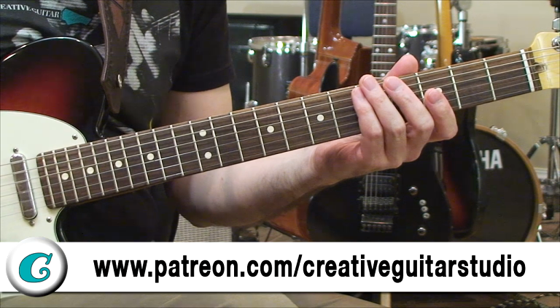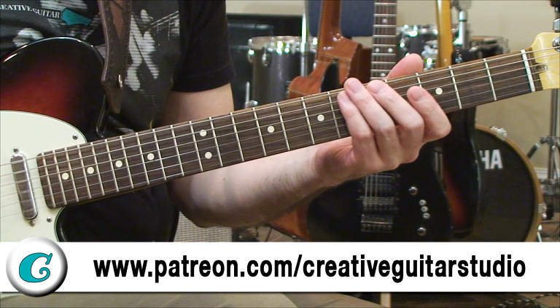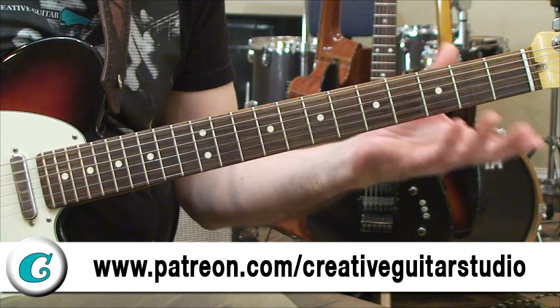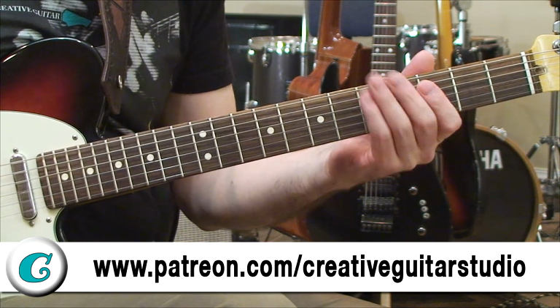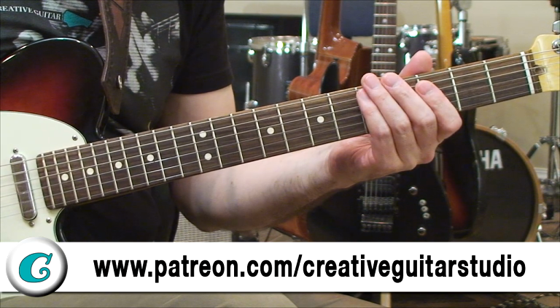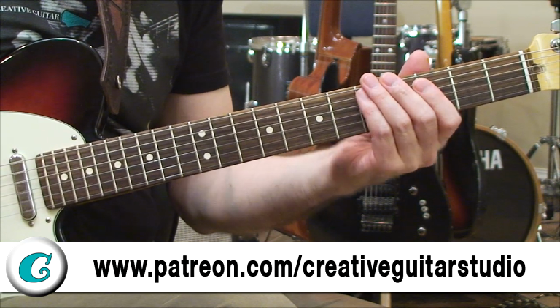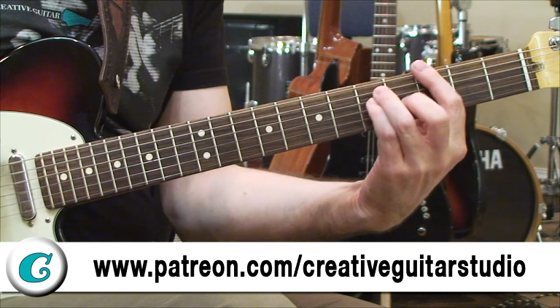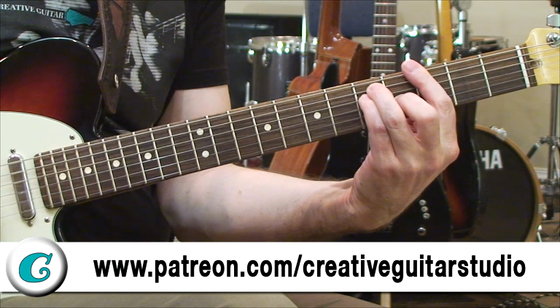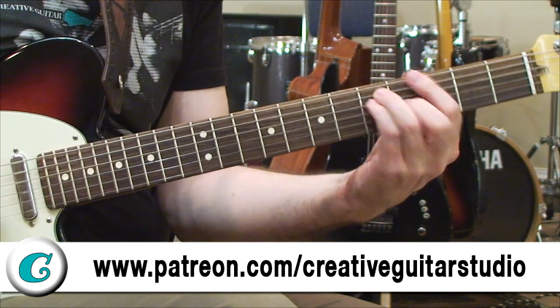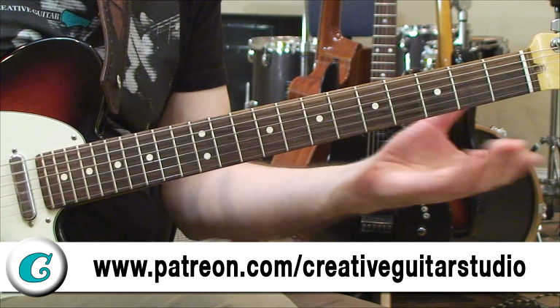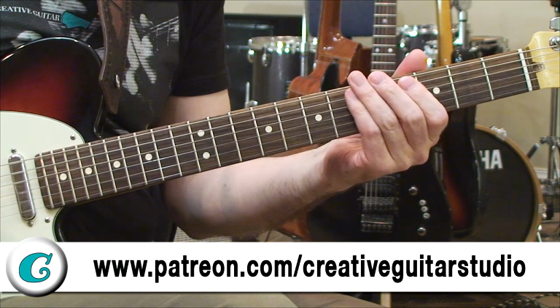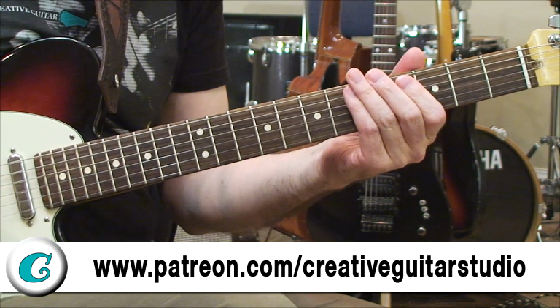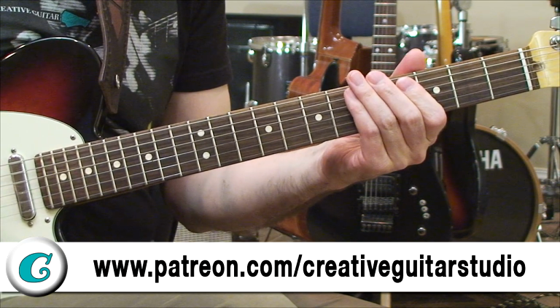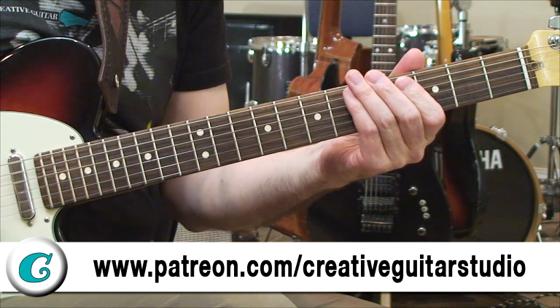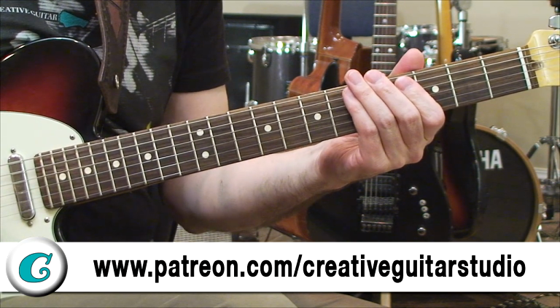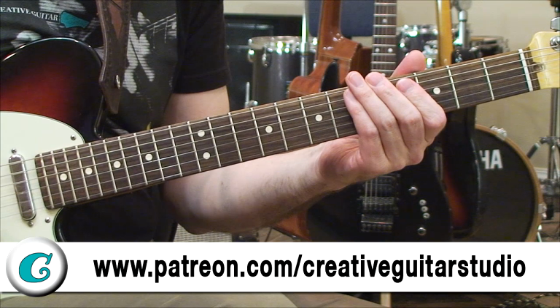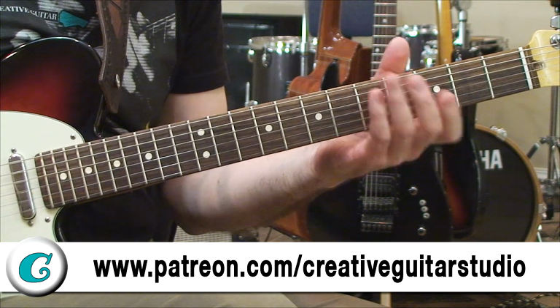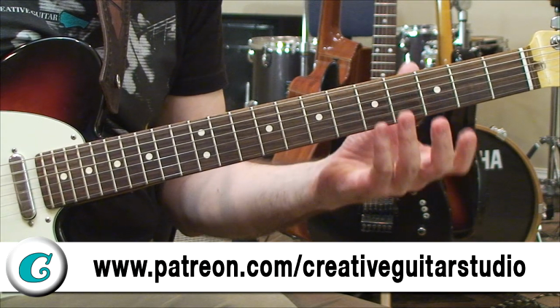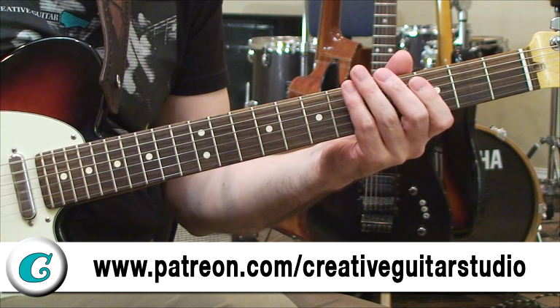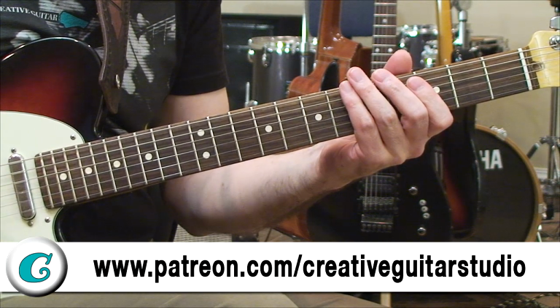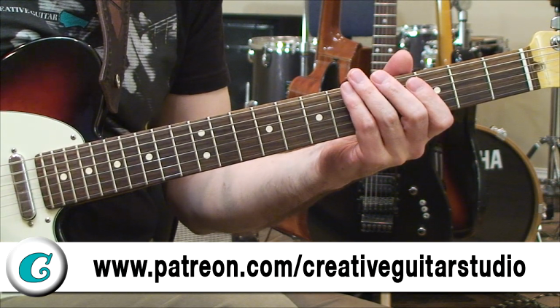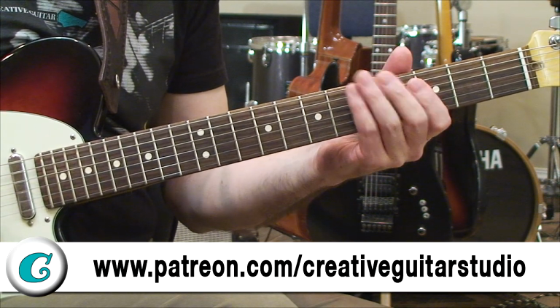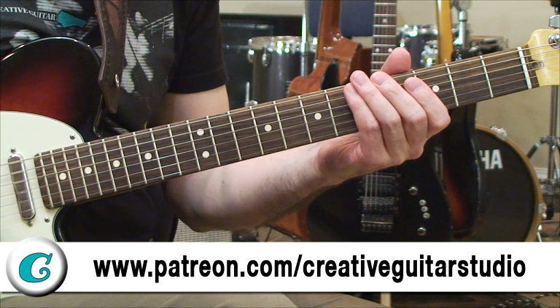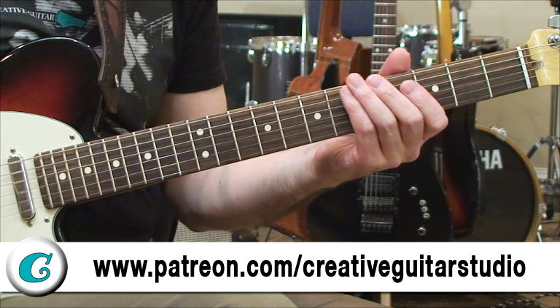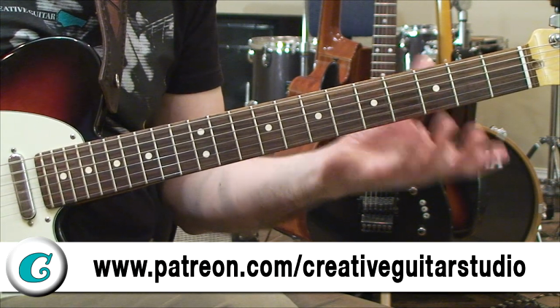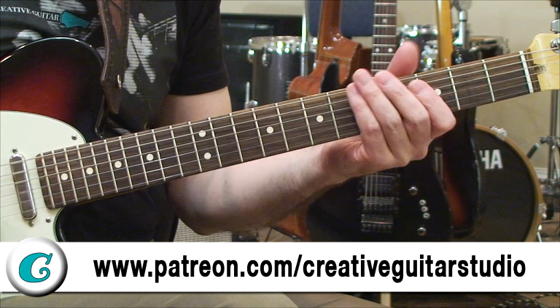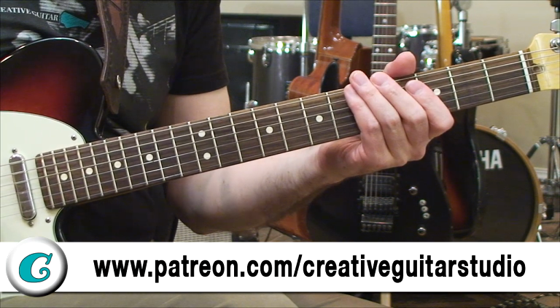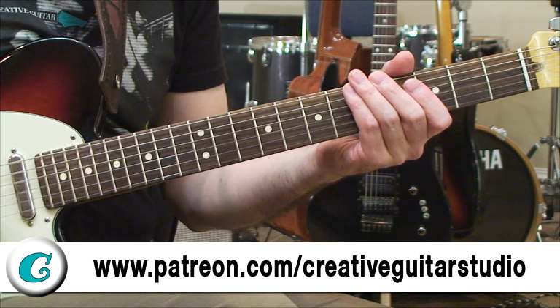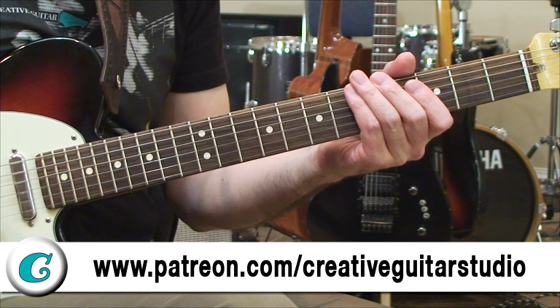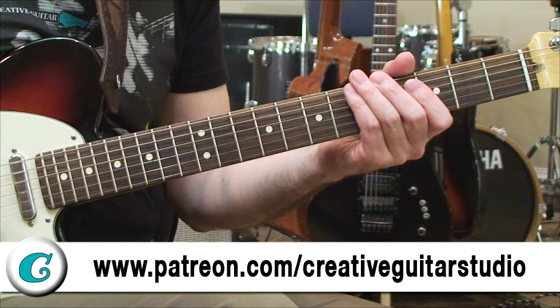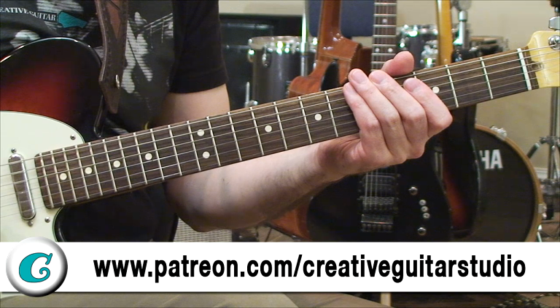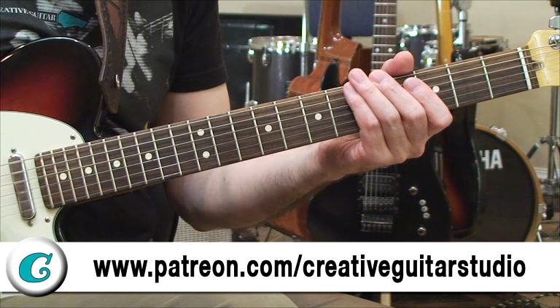You can even just keep things really simple — record a G chord or something and have some fun with this. It's a great way to connect into the key with wider intervals that'll help you have a much faster connection to melody.